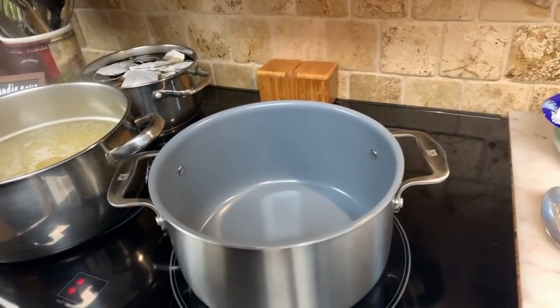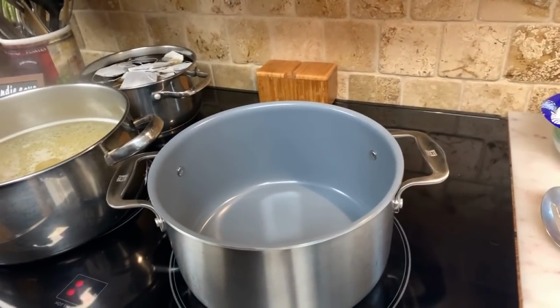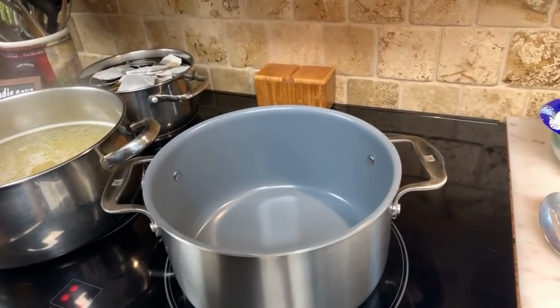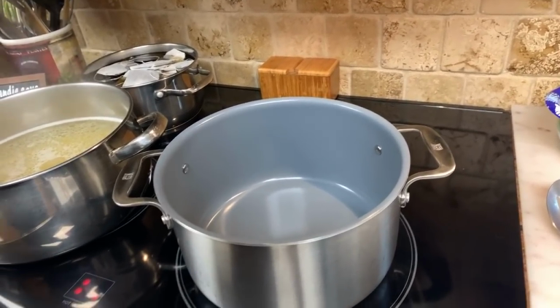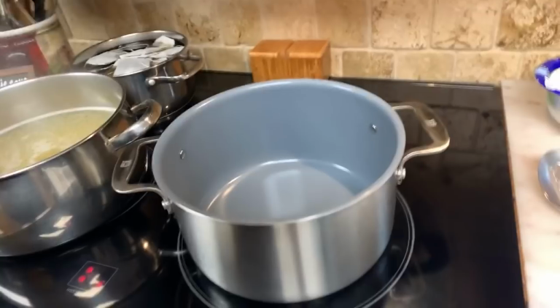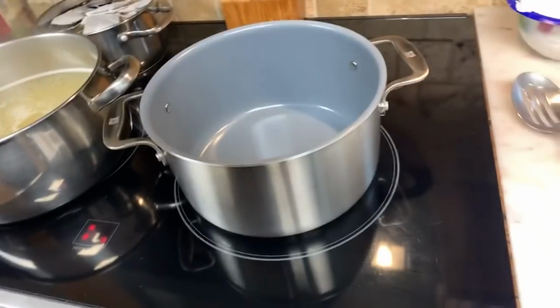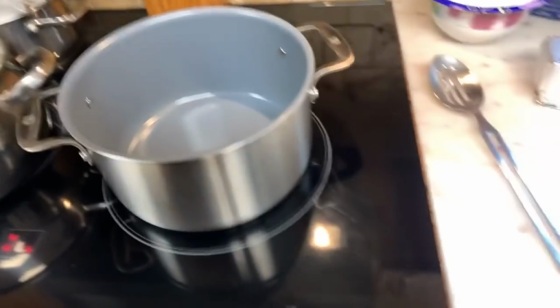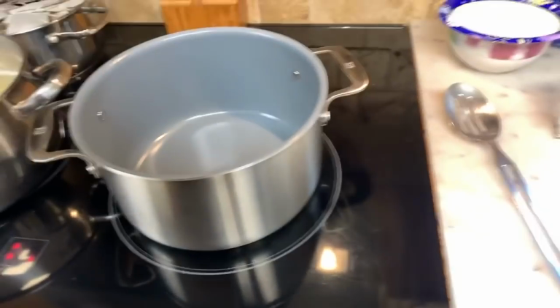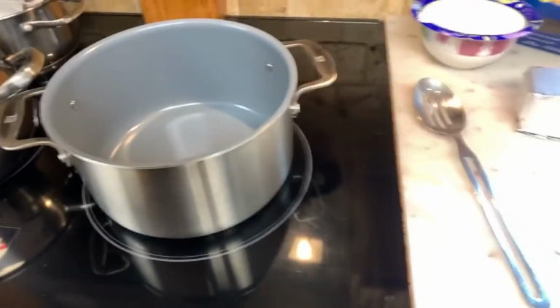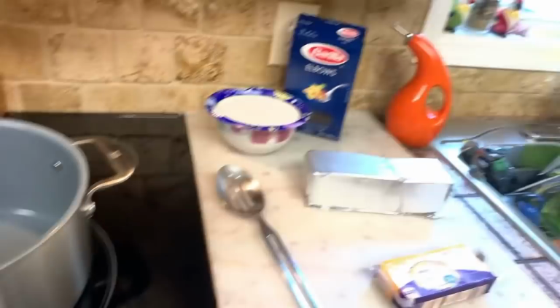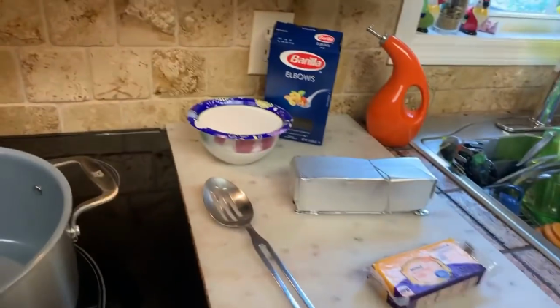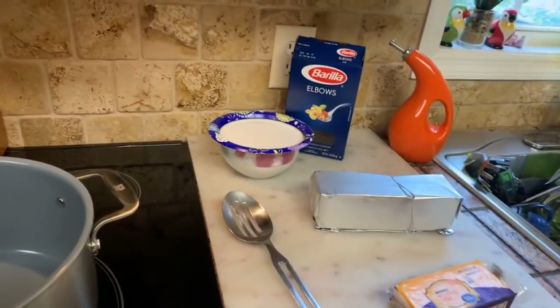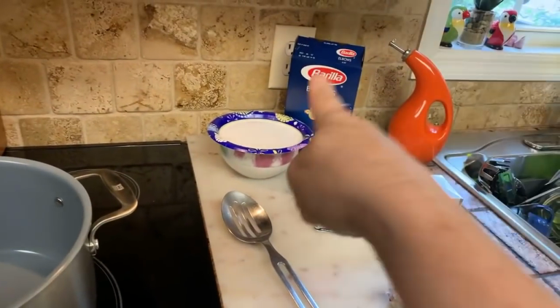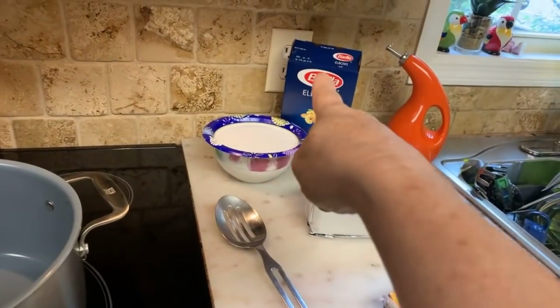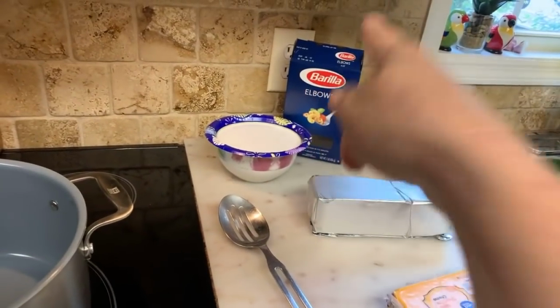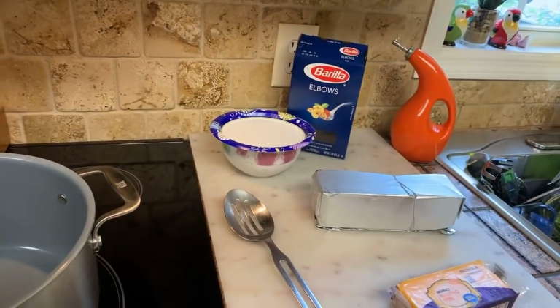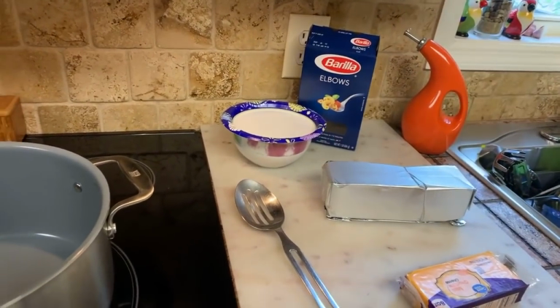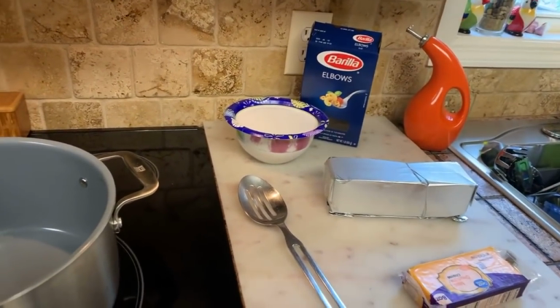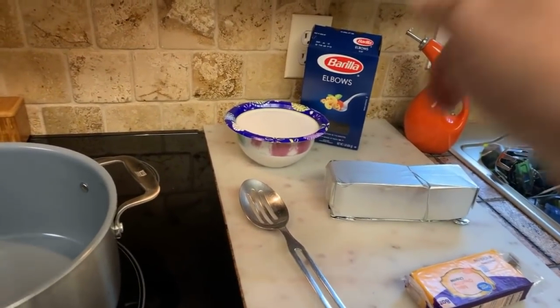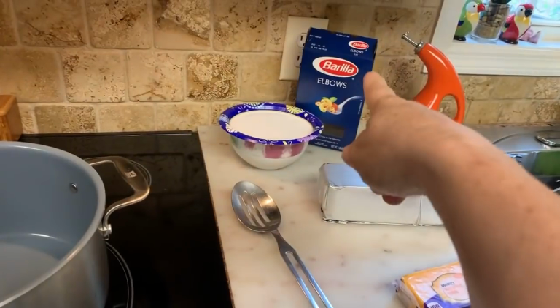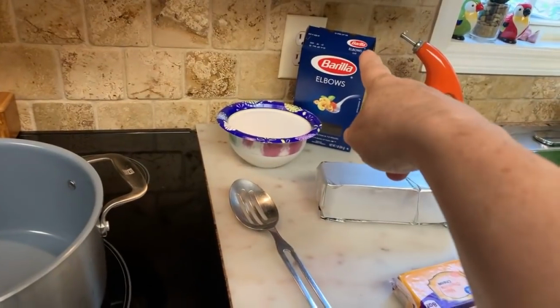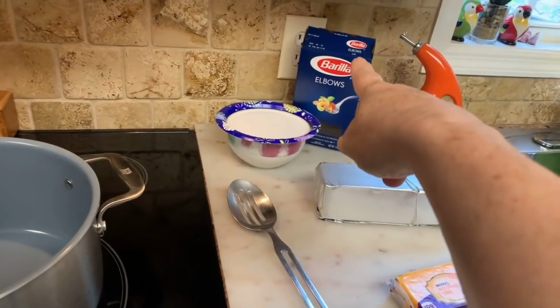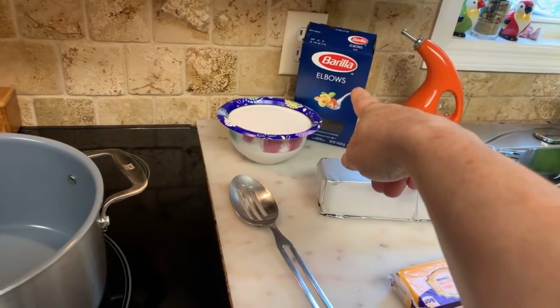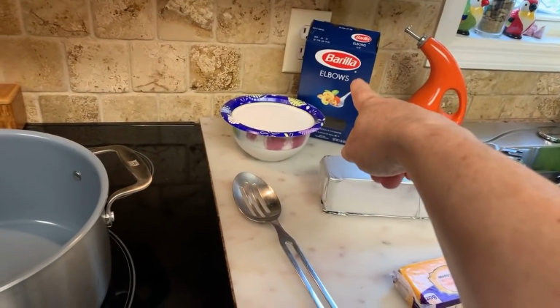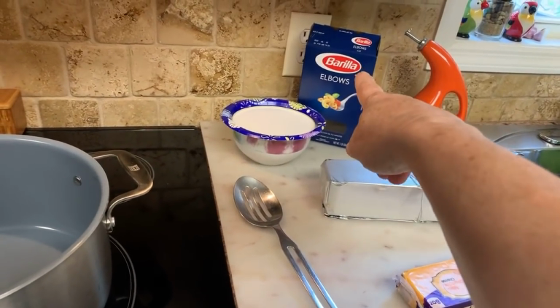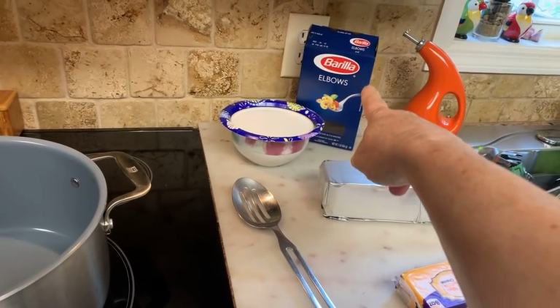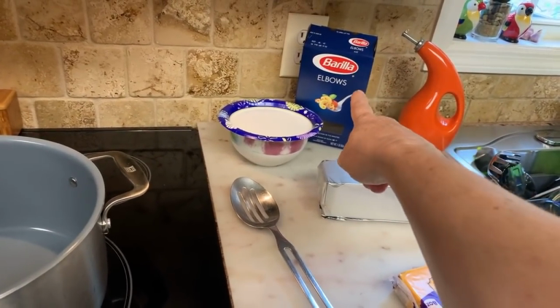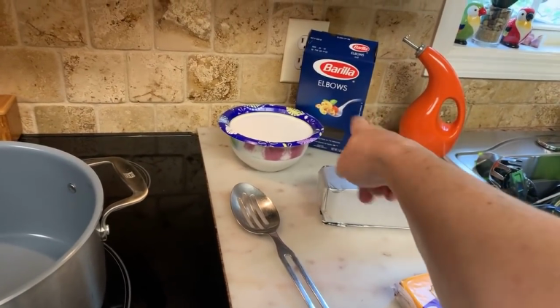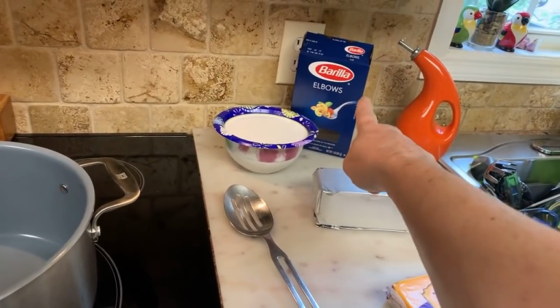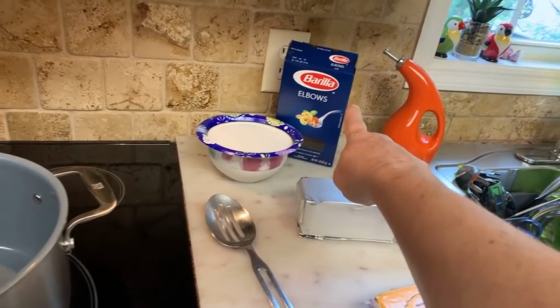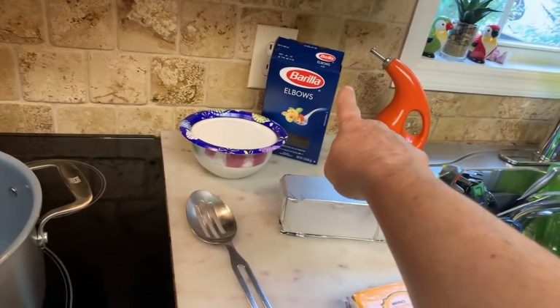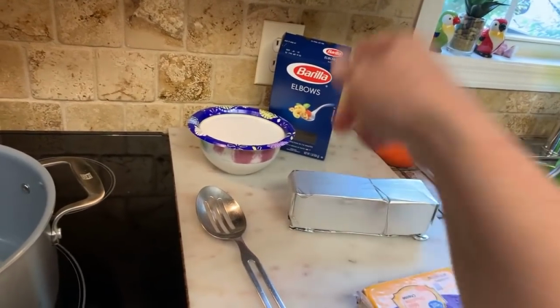I'm boiling my noodles over here. I'm using Elbow, which is the macaroni. So I'm using the Barilla Elbows.